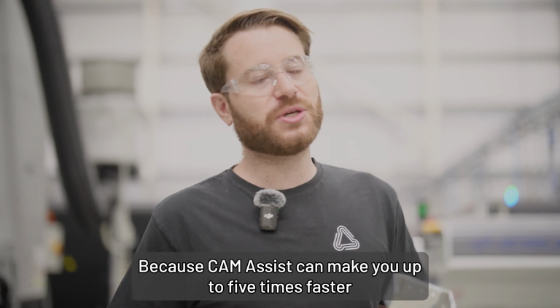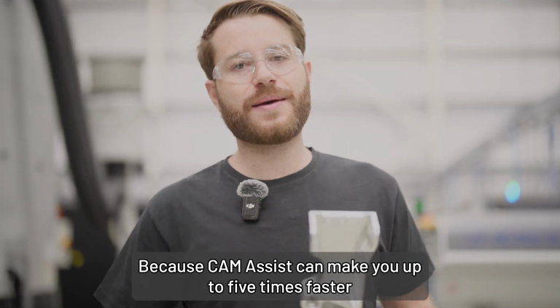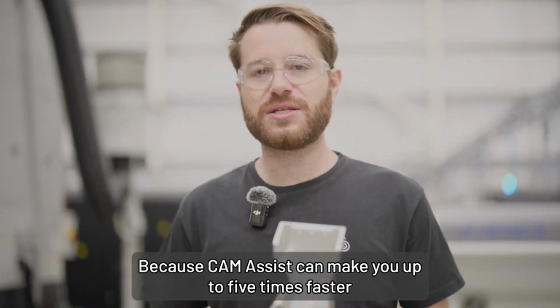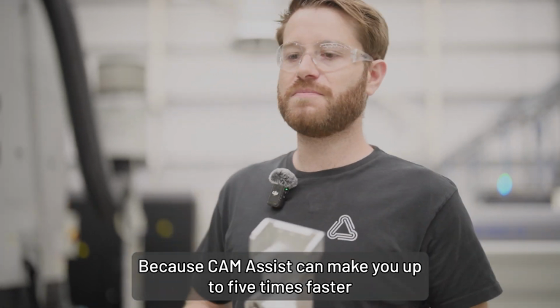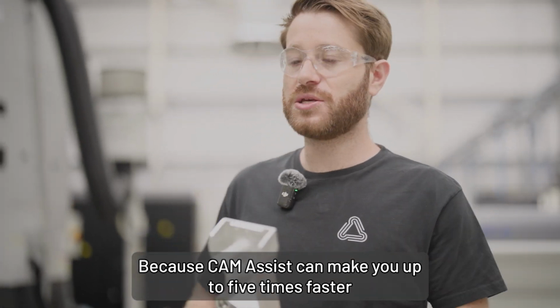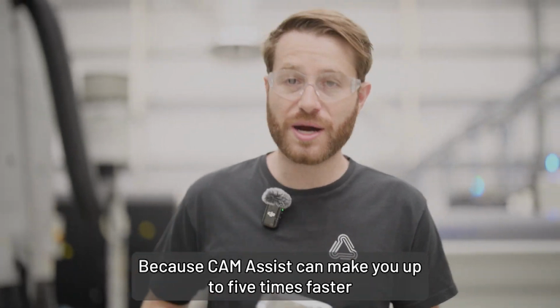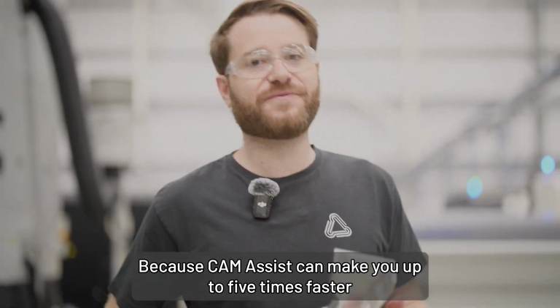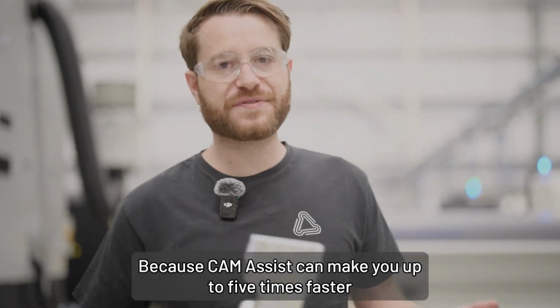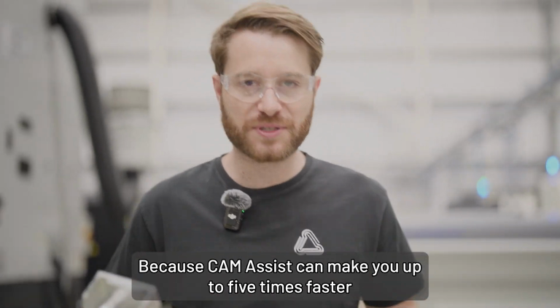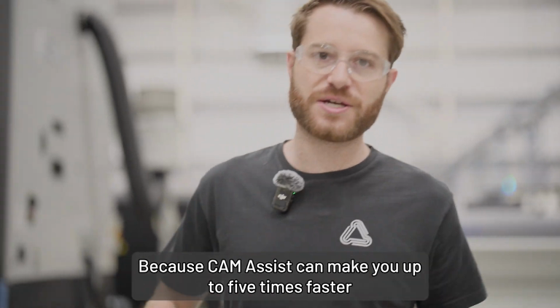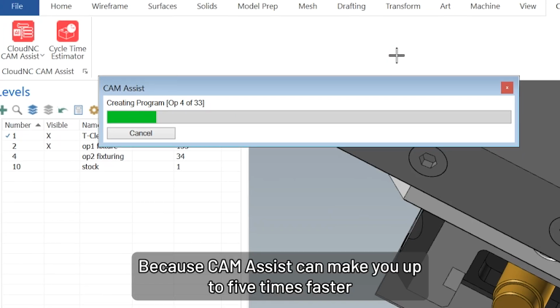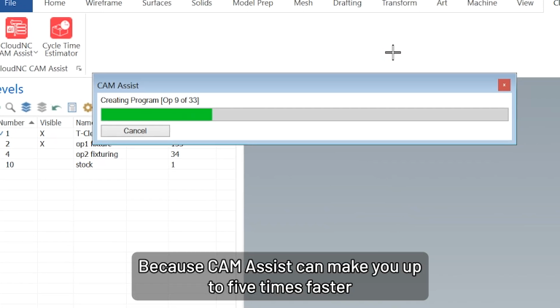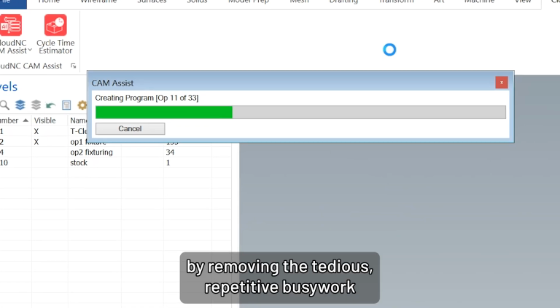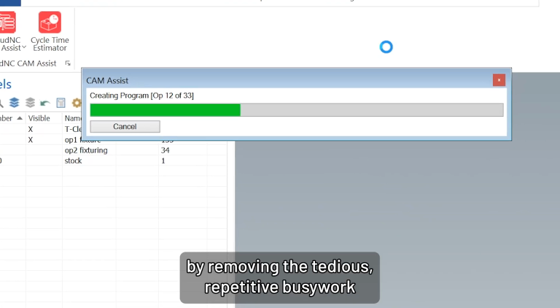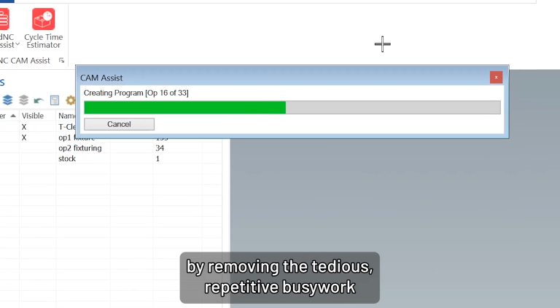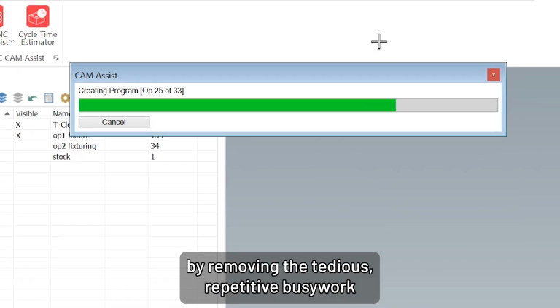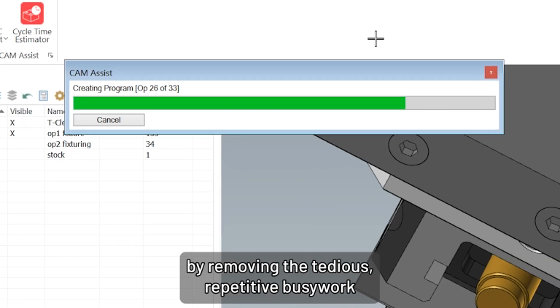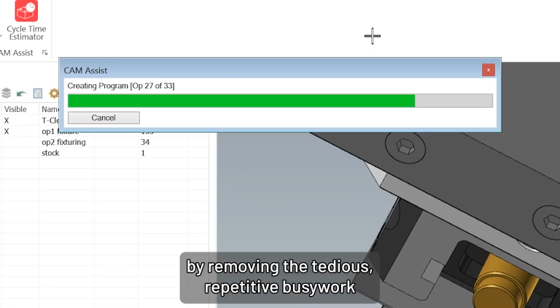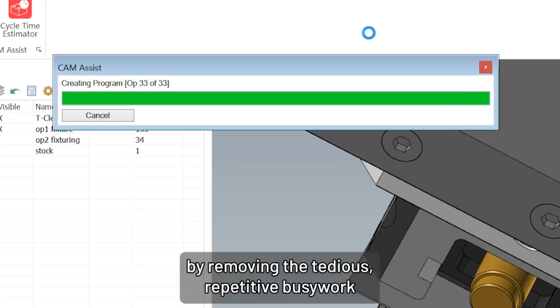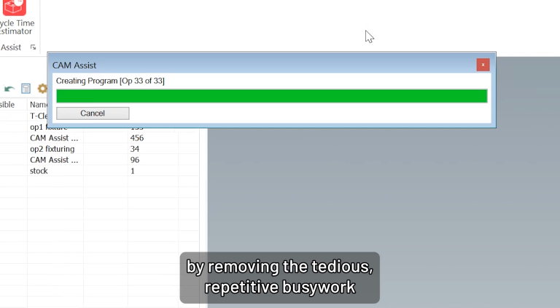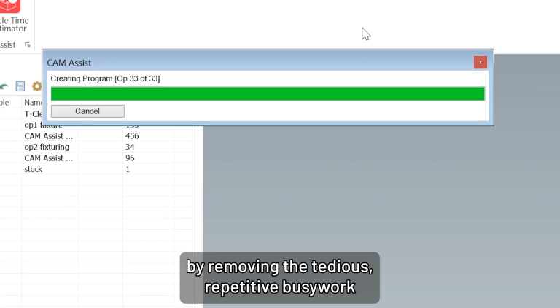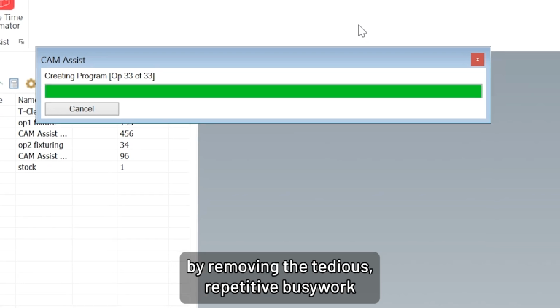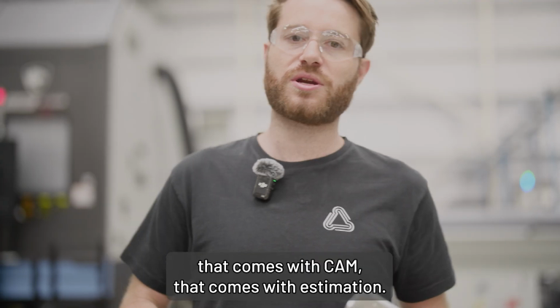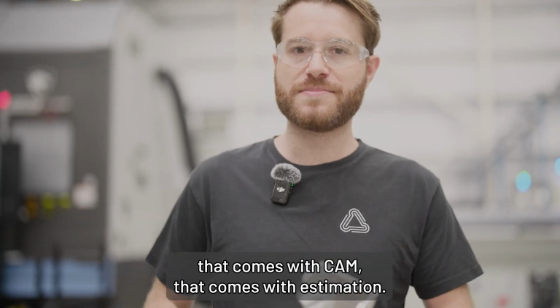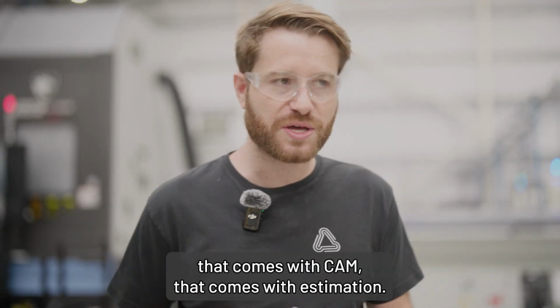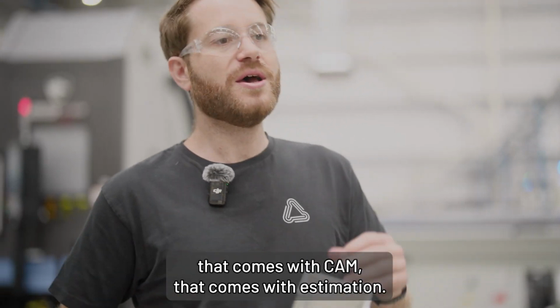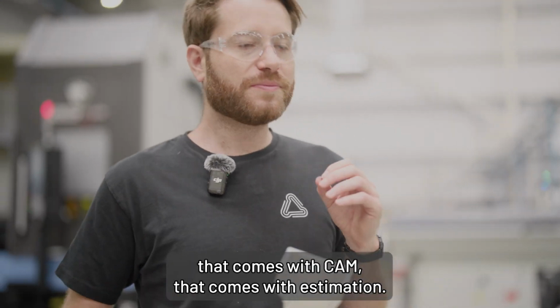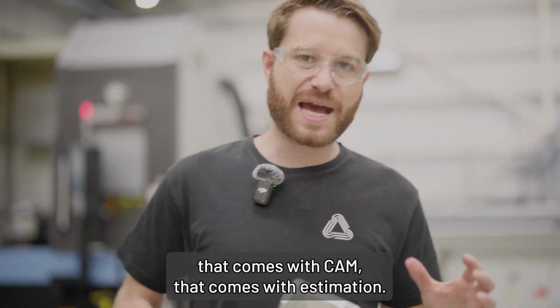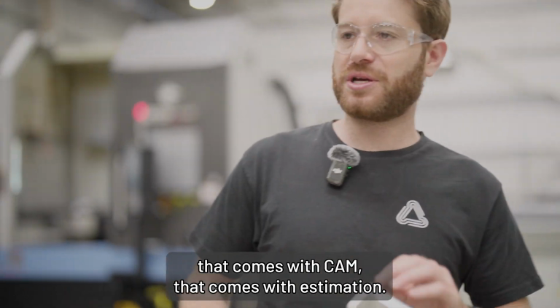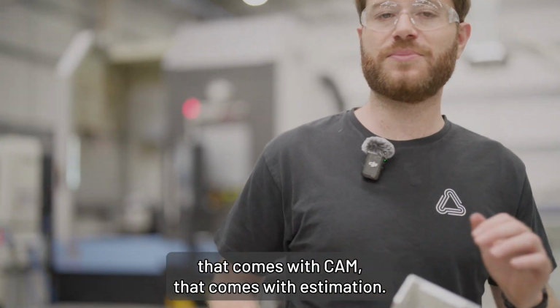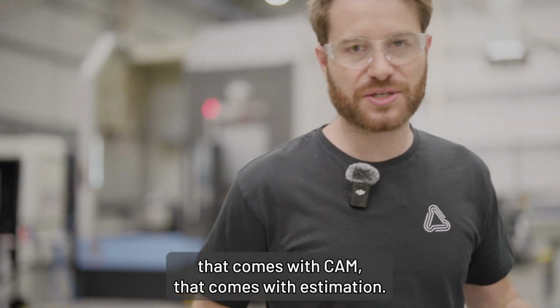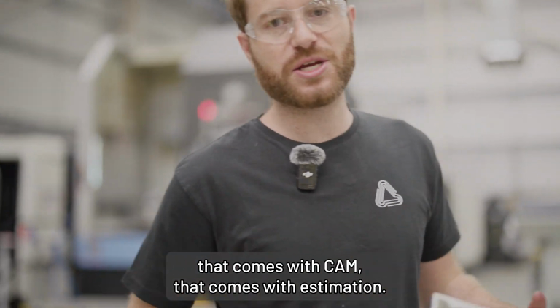Because Cam Assist can make you up to five times faster by removing the tedious, repetitive, busy work that comes with CAM, that comes with estimation.